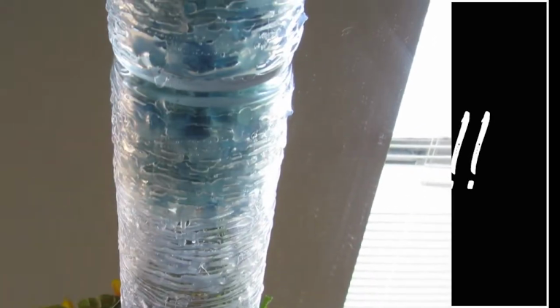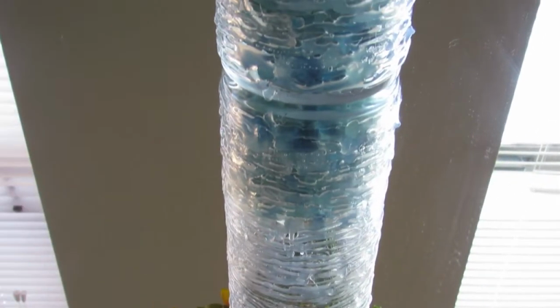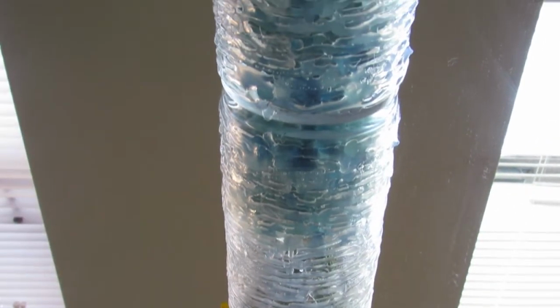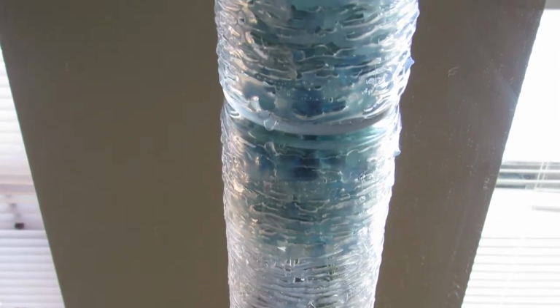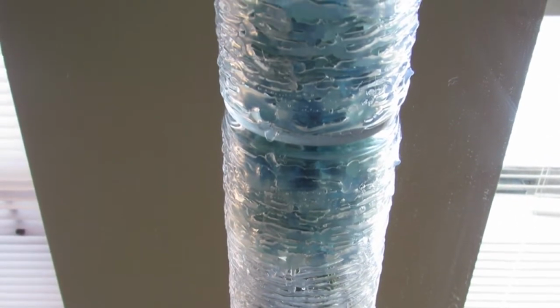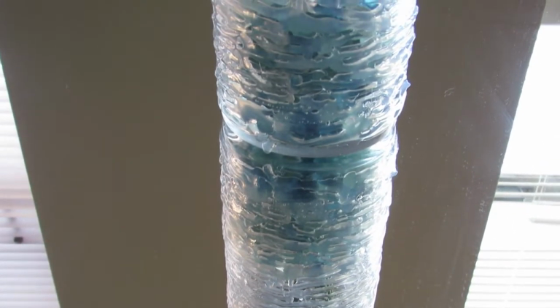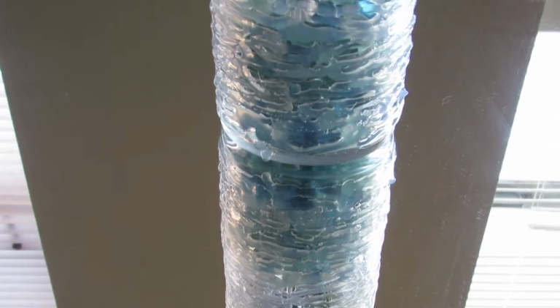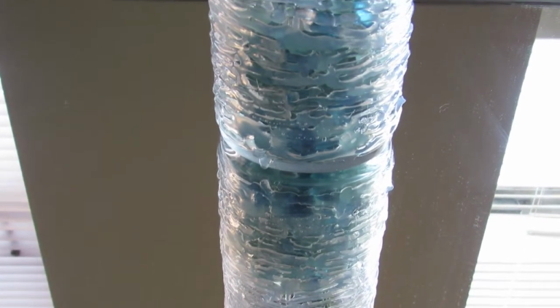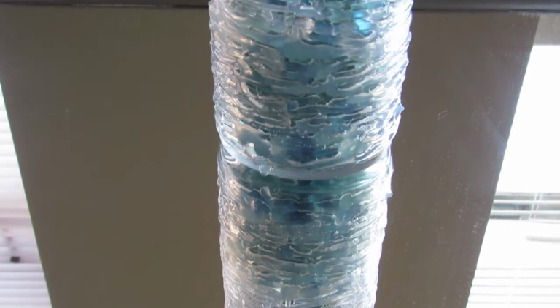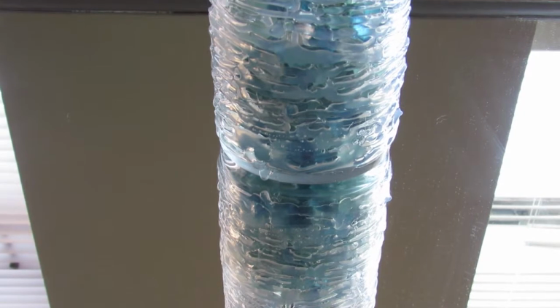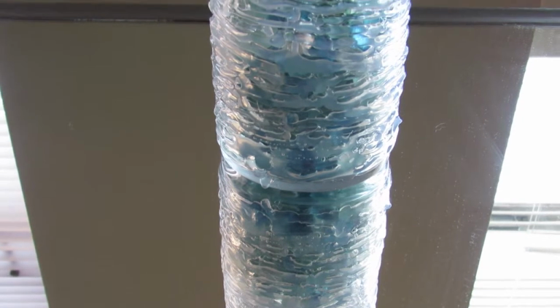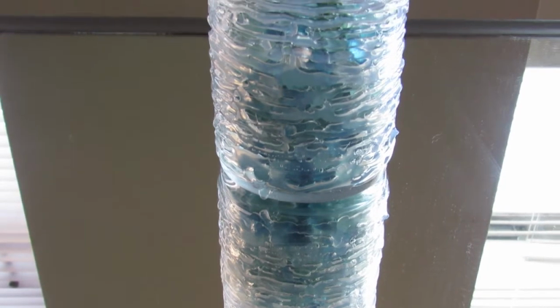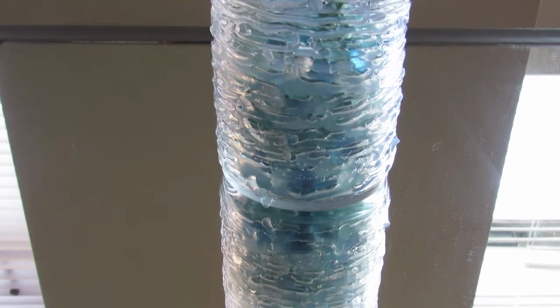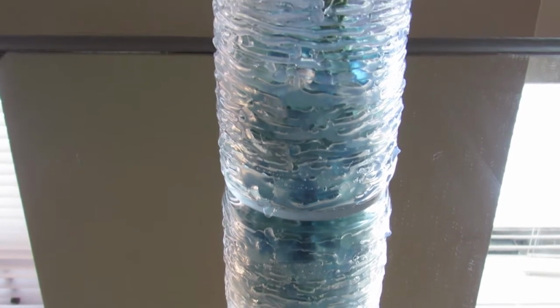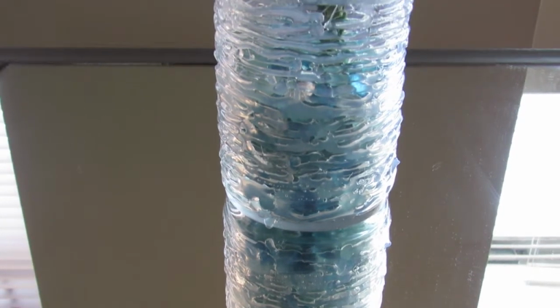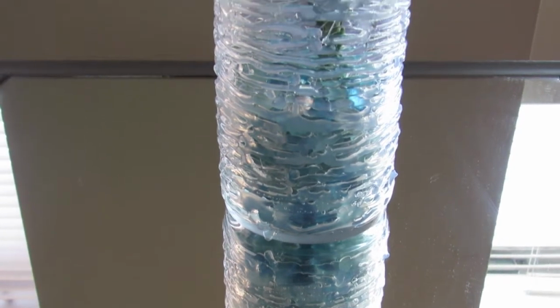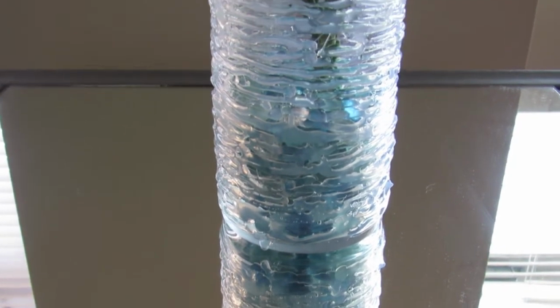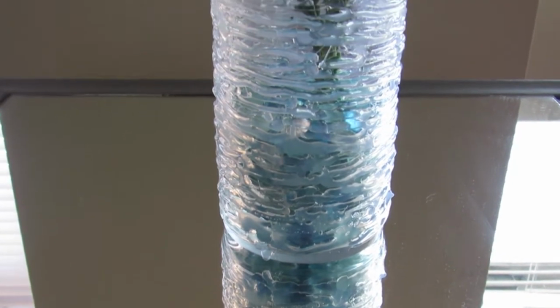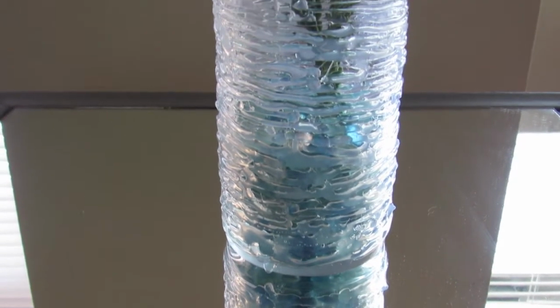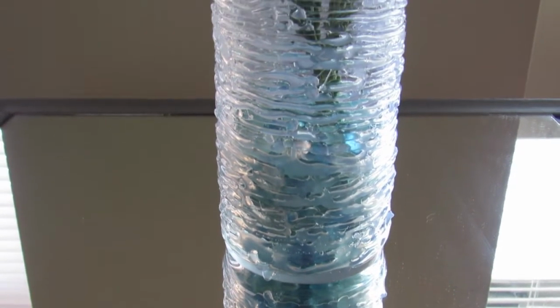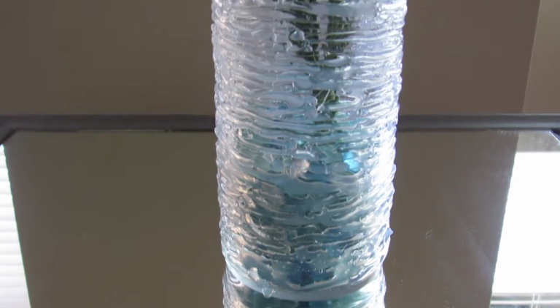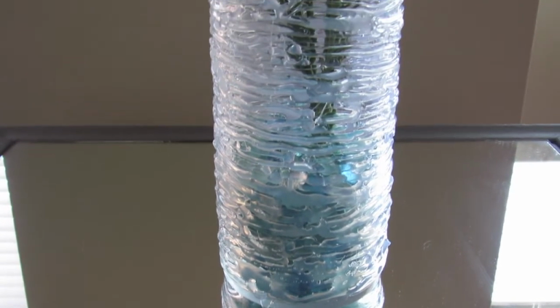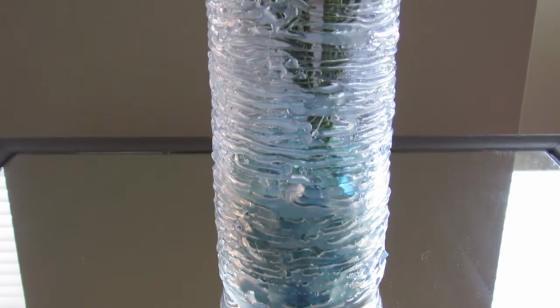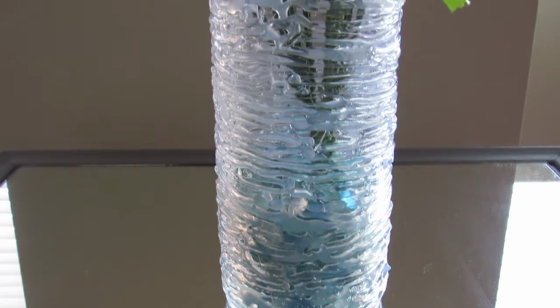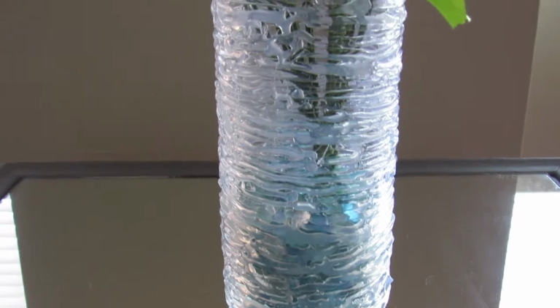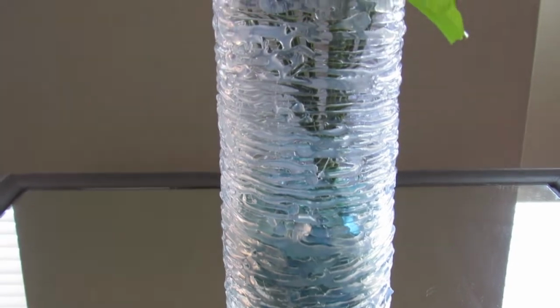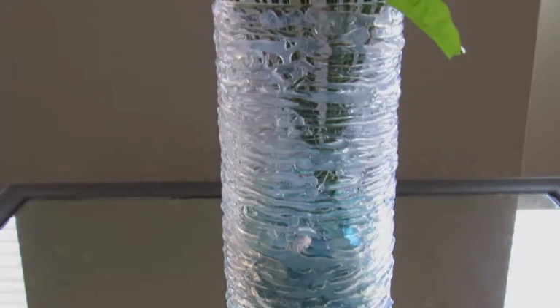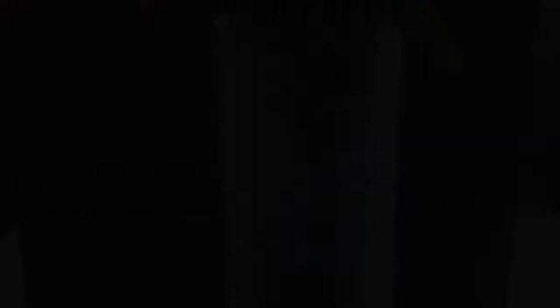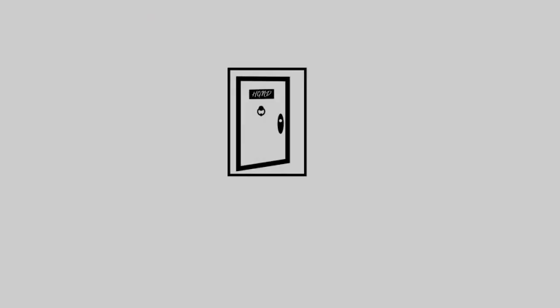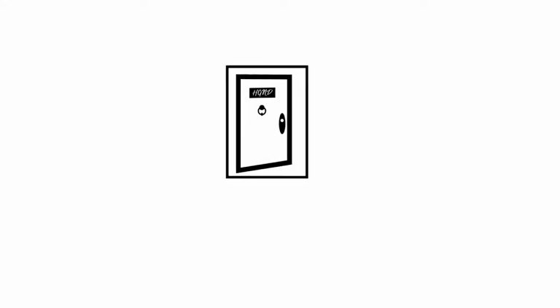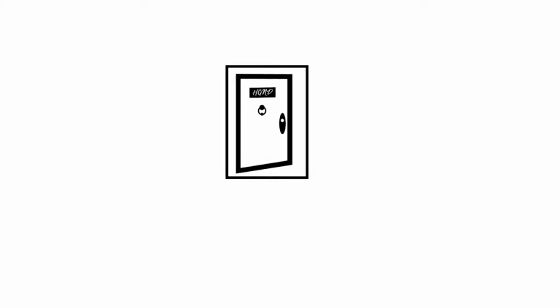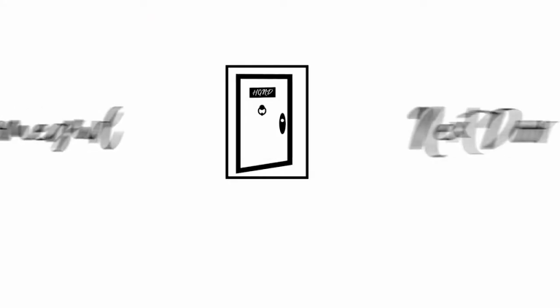On homegirlnextdoor.com, find out how I upgraded this plain vase using my handy dandy glue gun. It turns out really cool. Super simple. Until next time, peace!